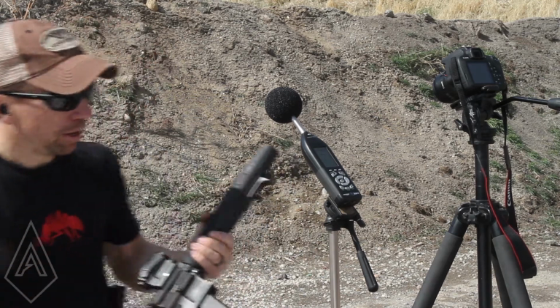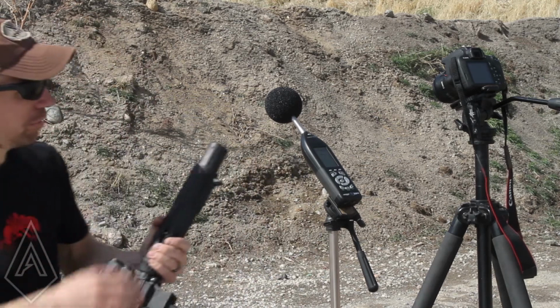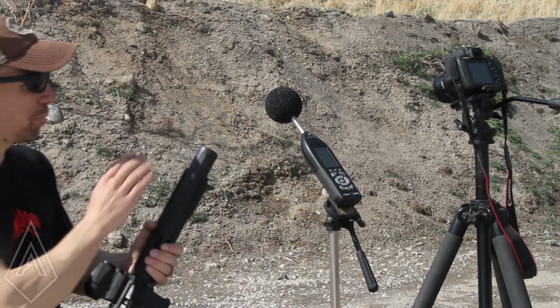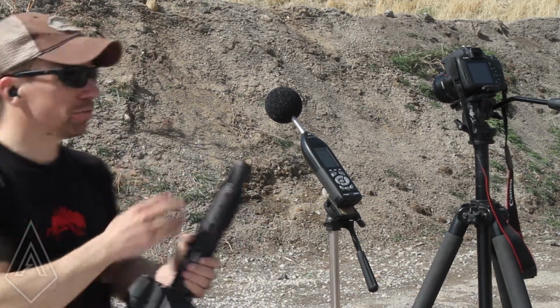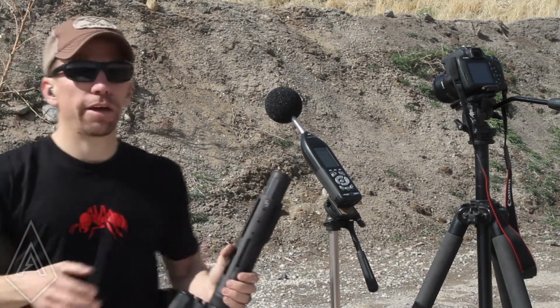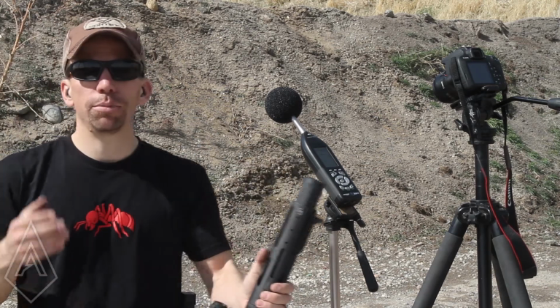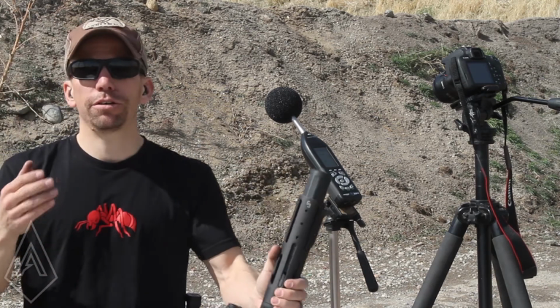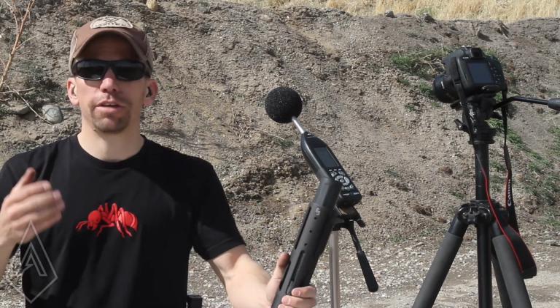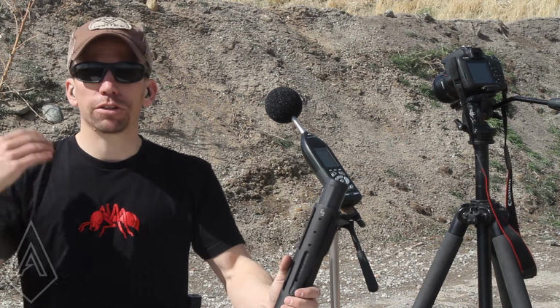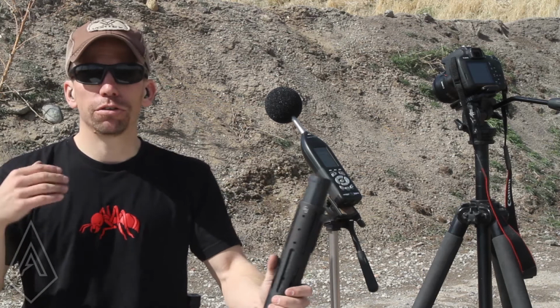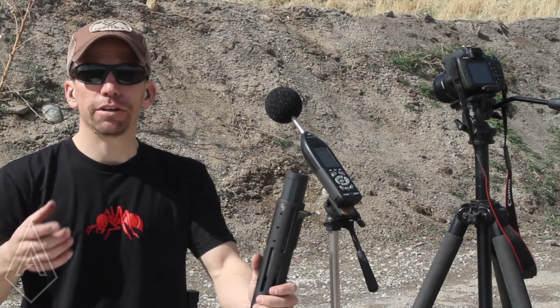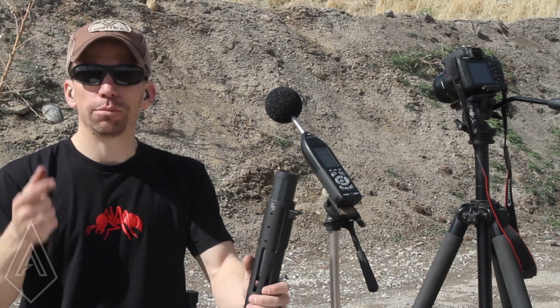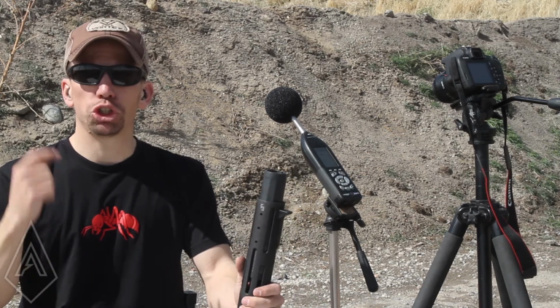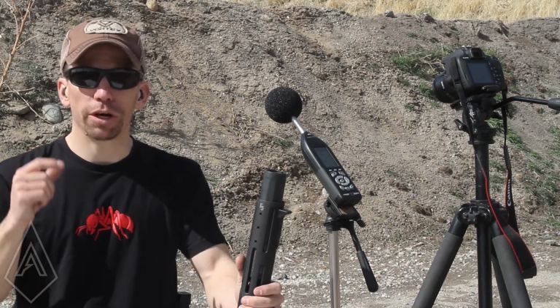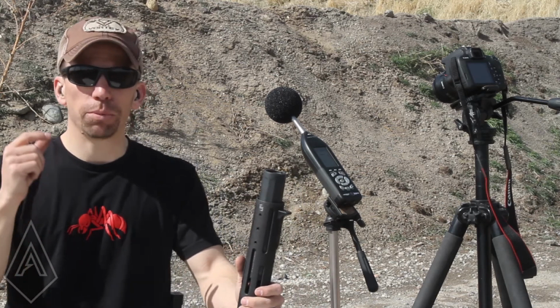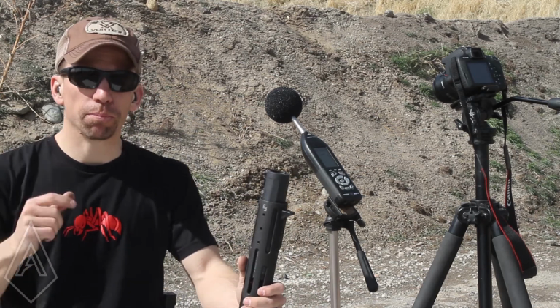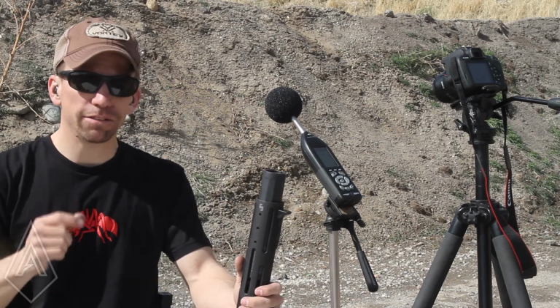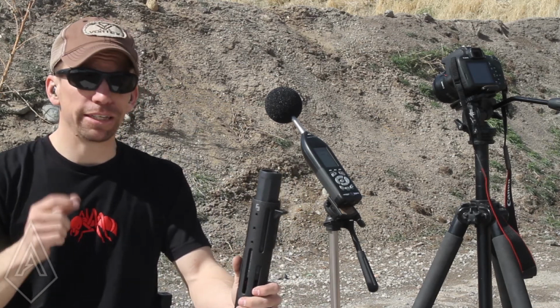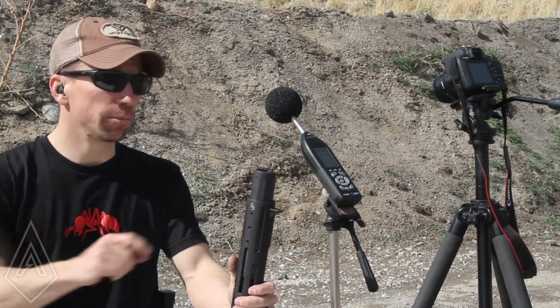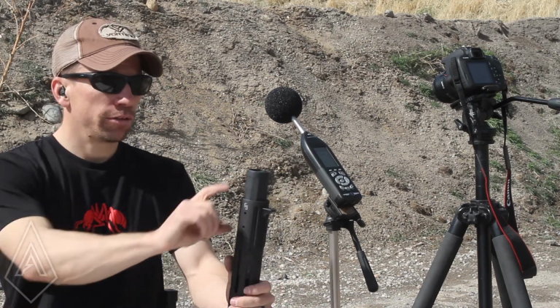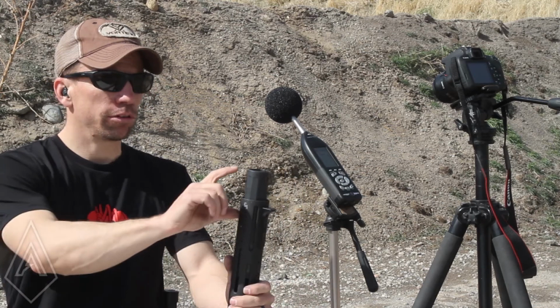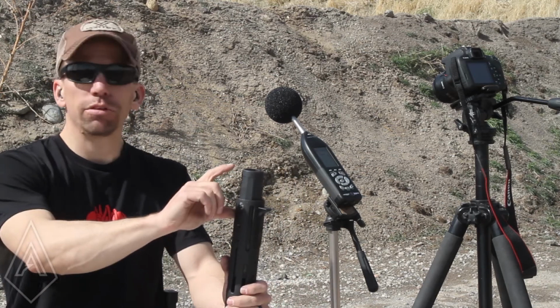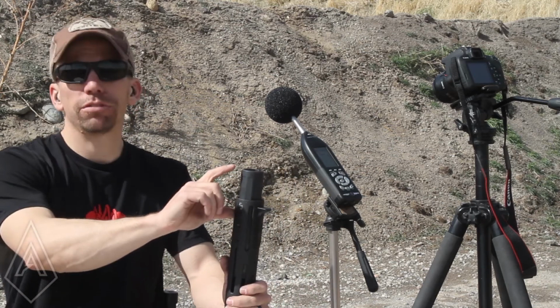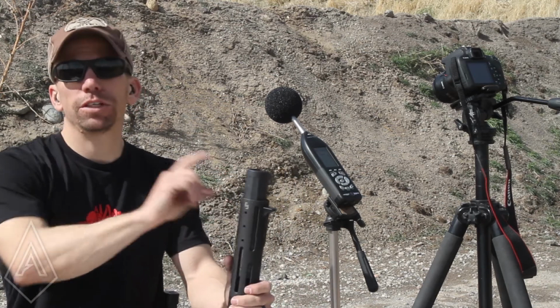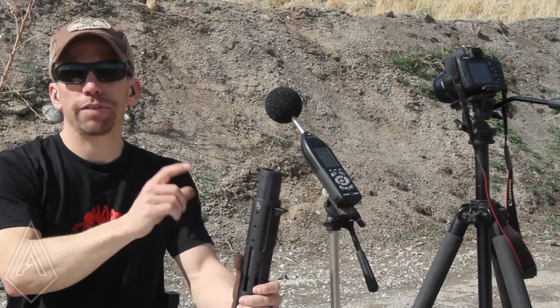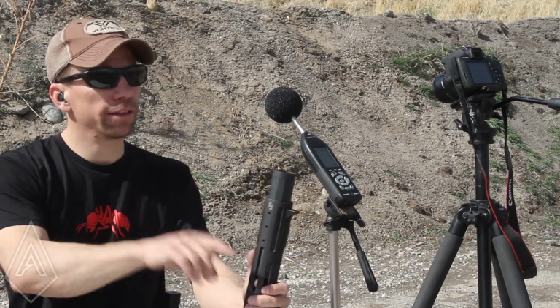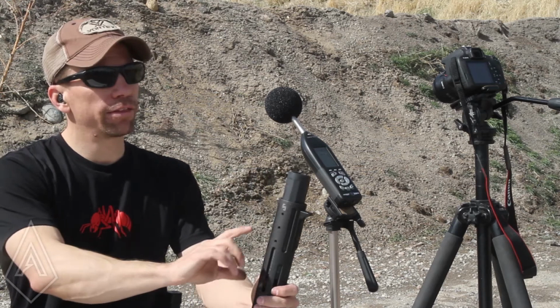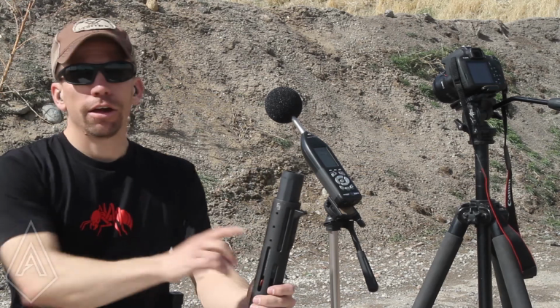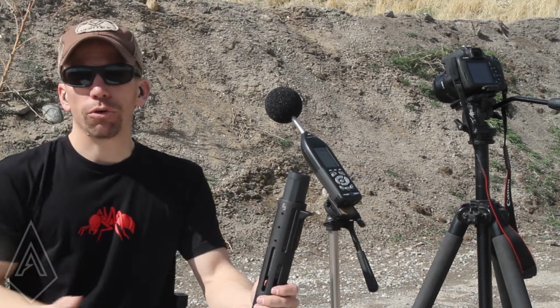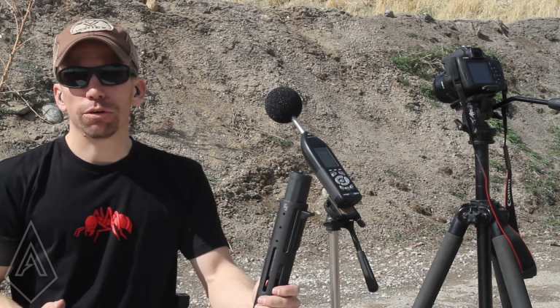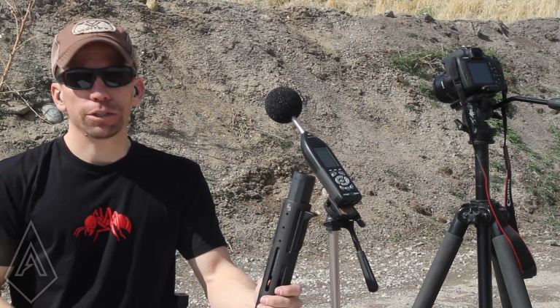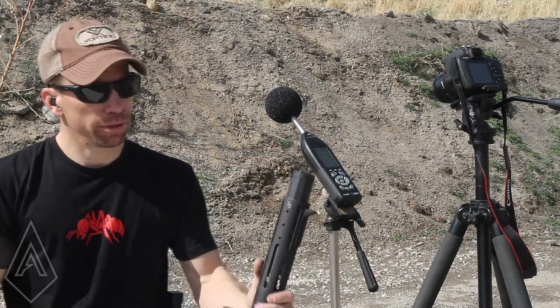These suppressors are designed to be hearing safe at the shooter's ear and be as short as we can possibly get them. It's only 3.7 inches of added length and a 4-inch overbarrel chamber.